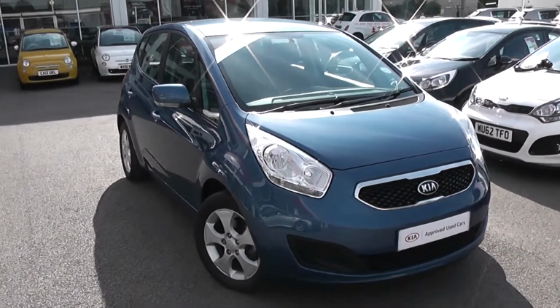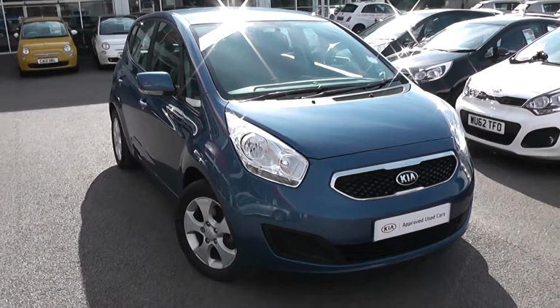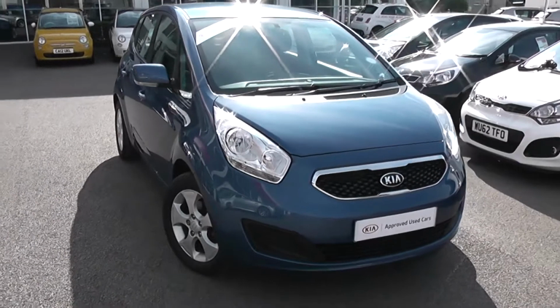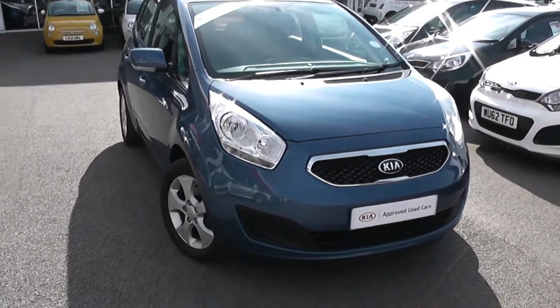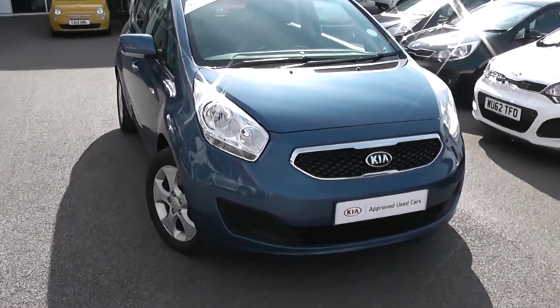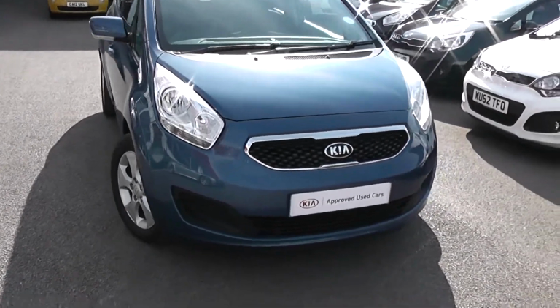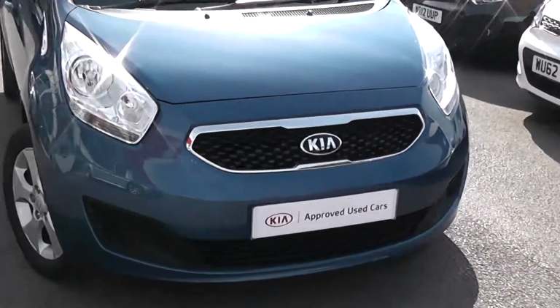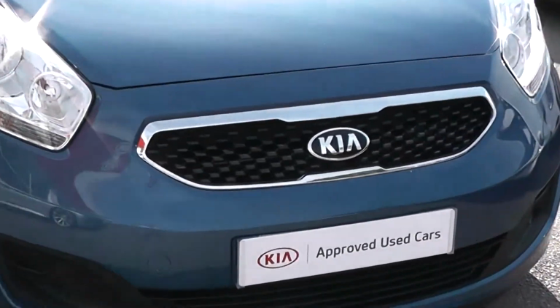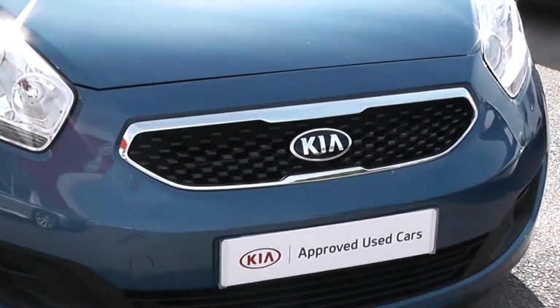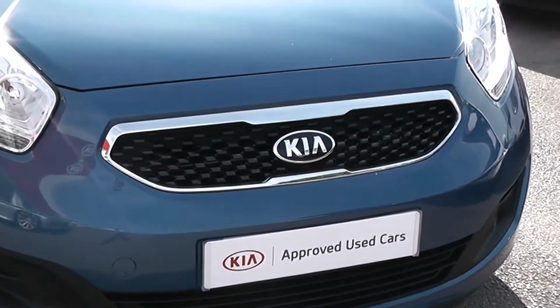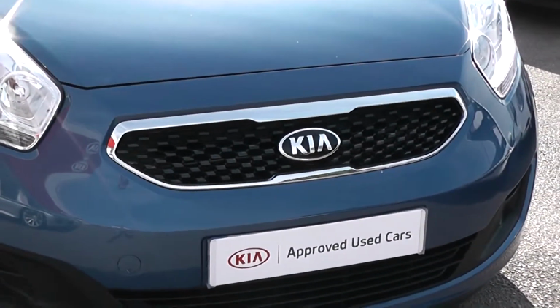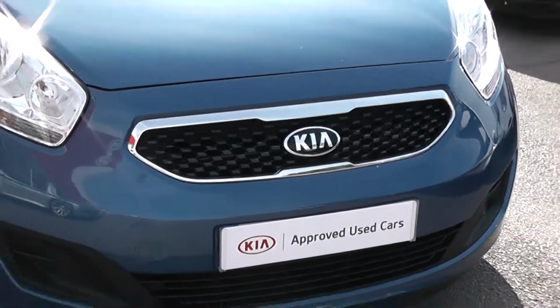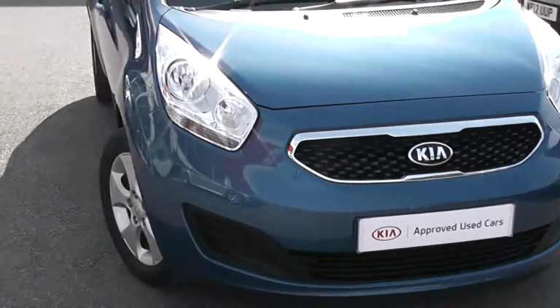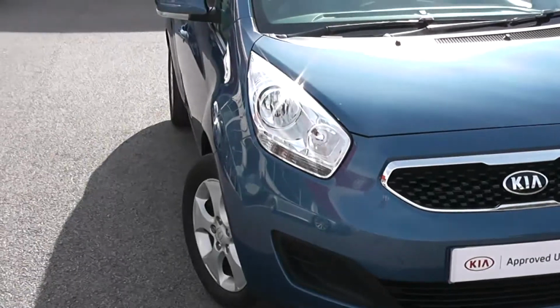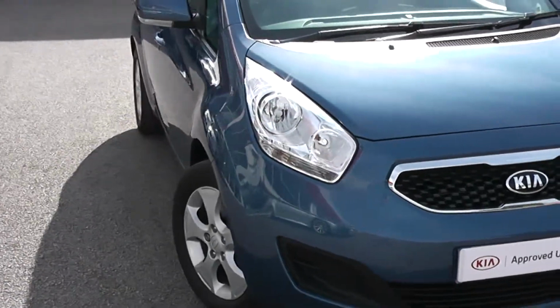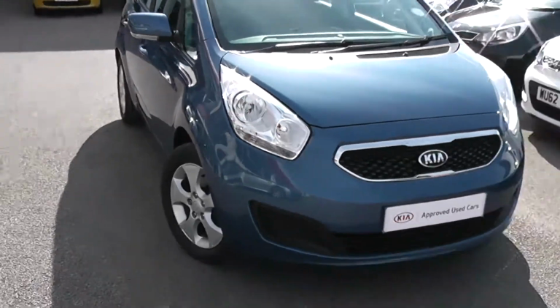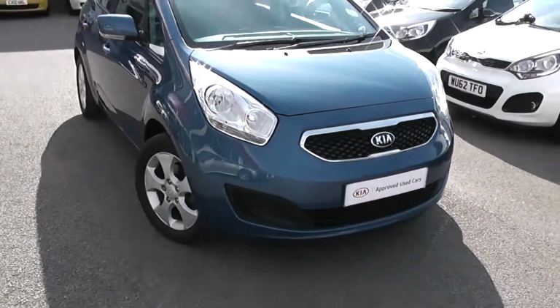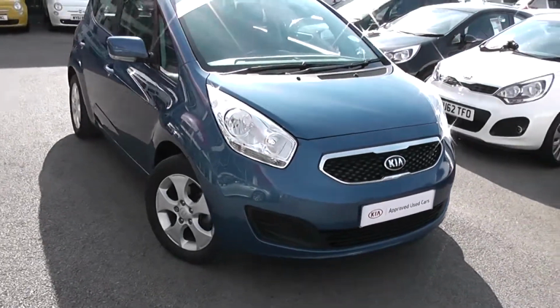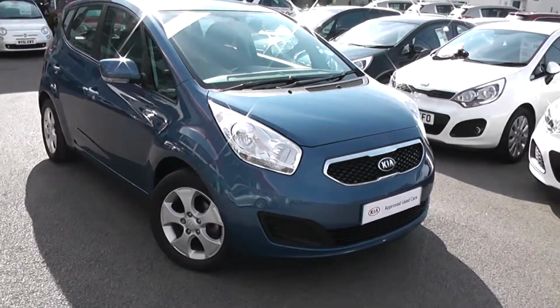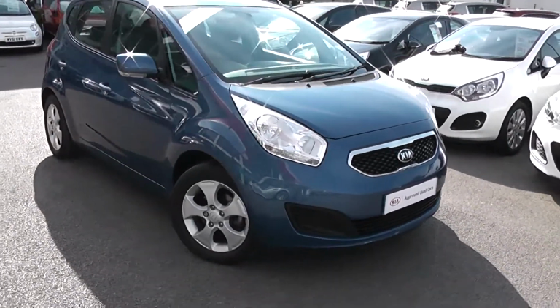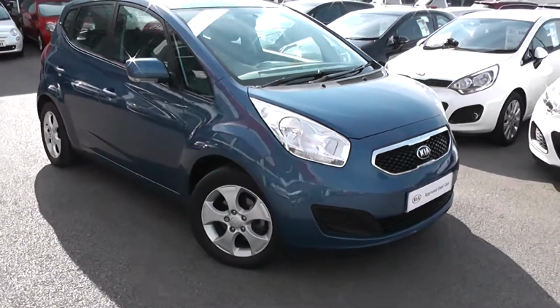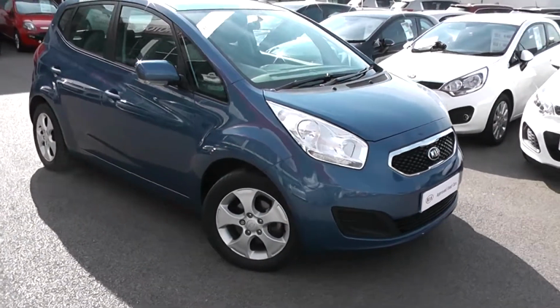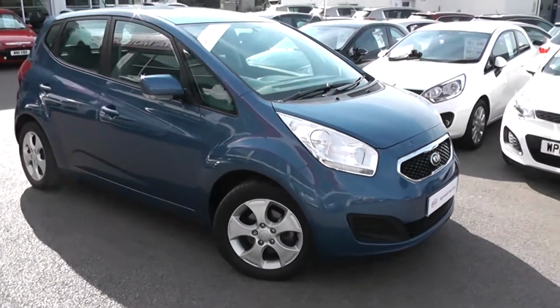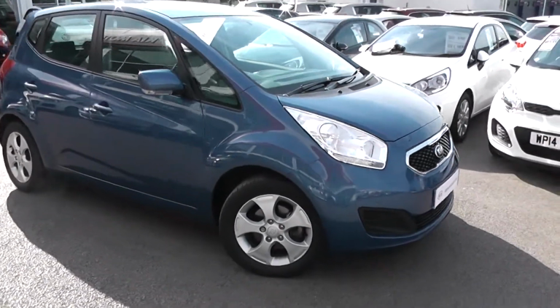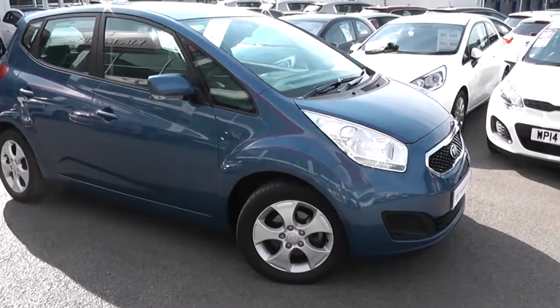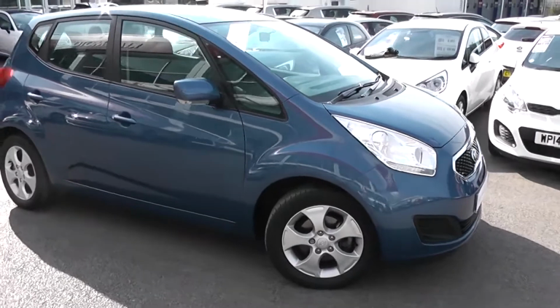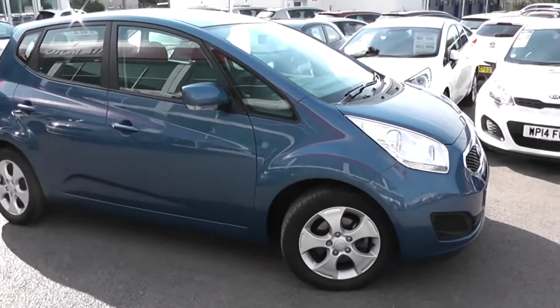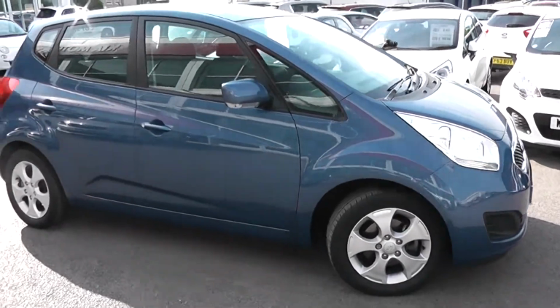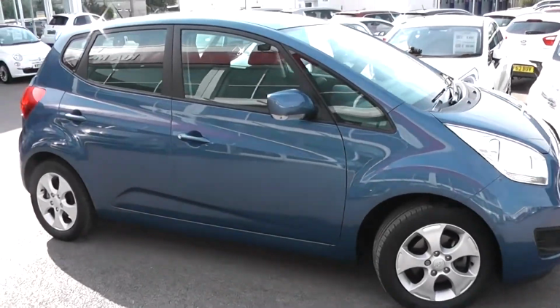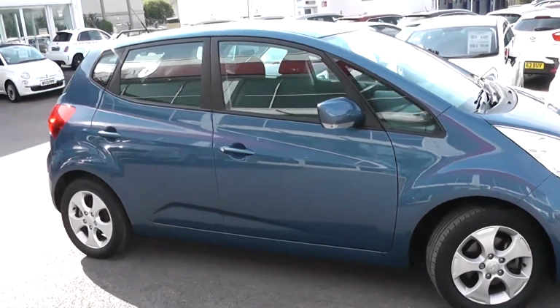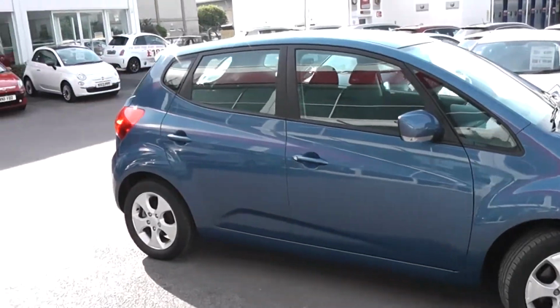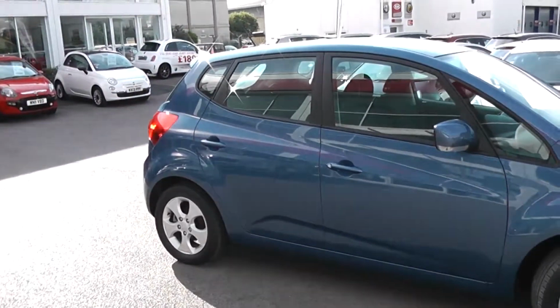Some of the outside features, as you can see, are colour-coded bumpers, the chrome insert on the black front grille, and large front headlights. As you can see it's in great condition — these cars are actually hand-picked by Kia to be a Kia approved used car. They're mechanically sound and in great condition all round.